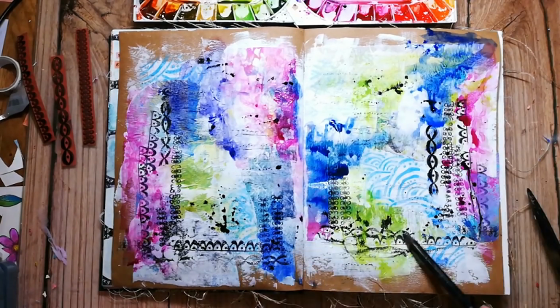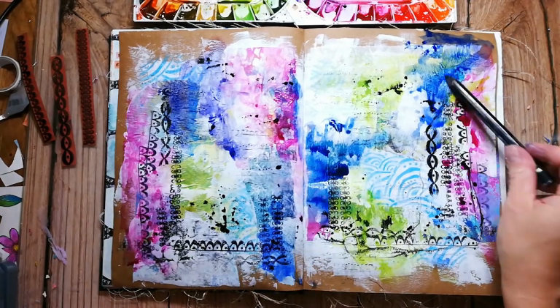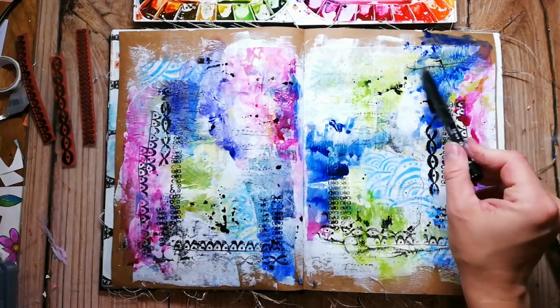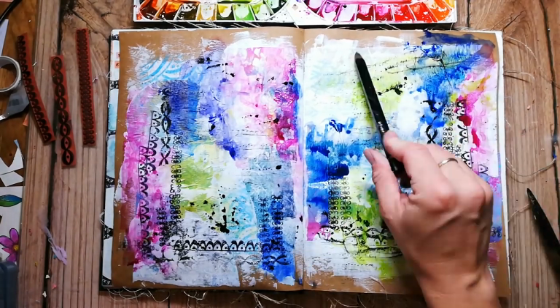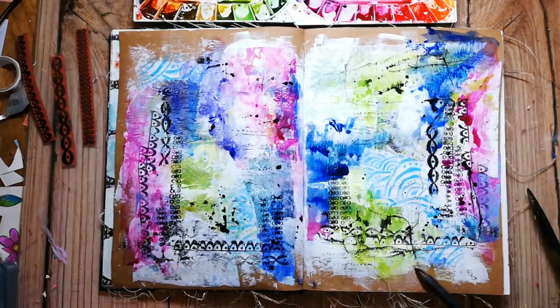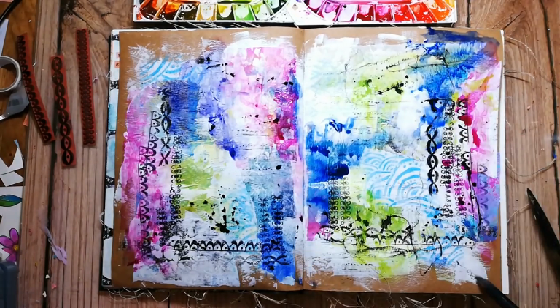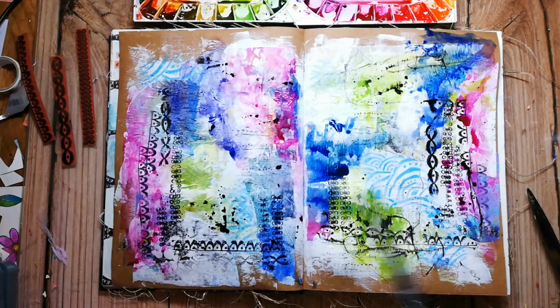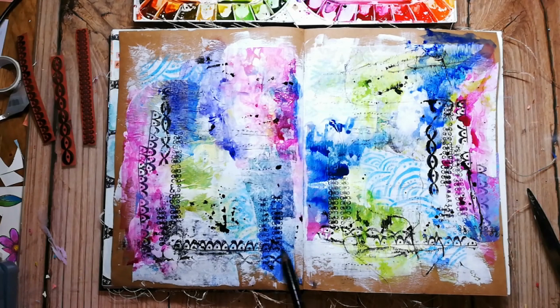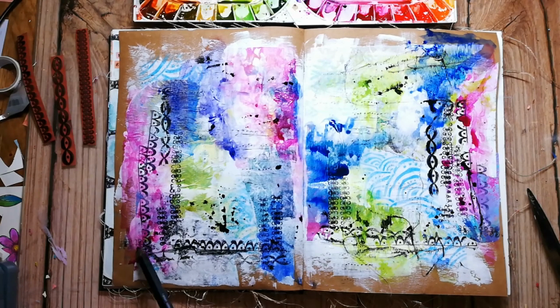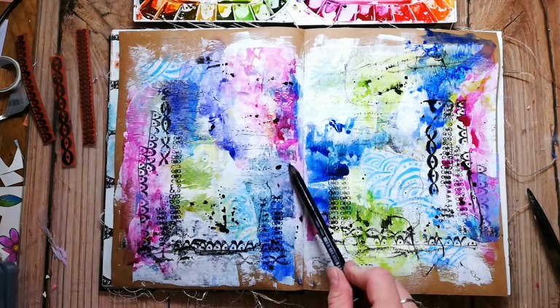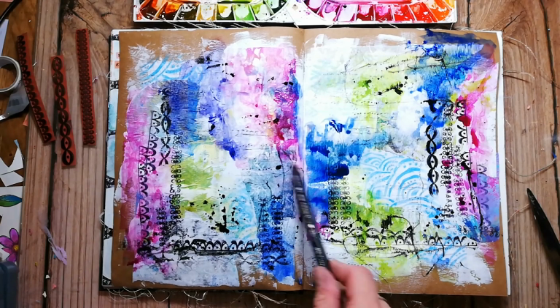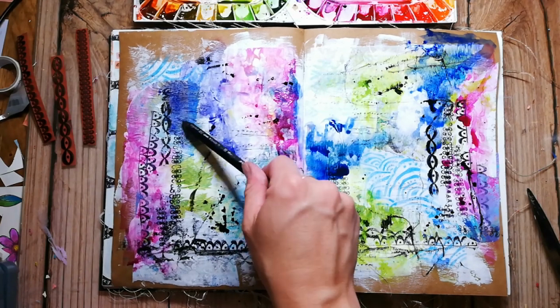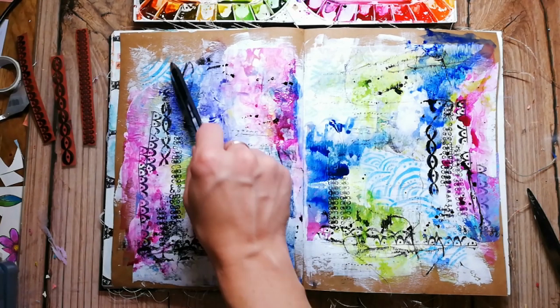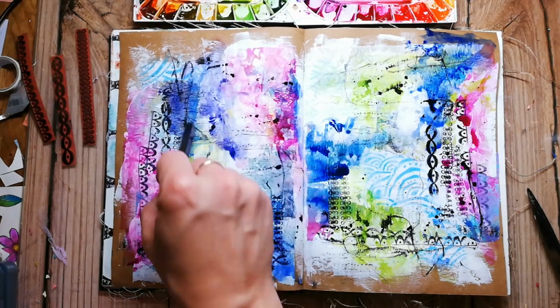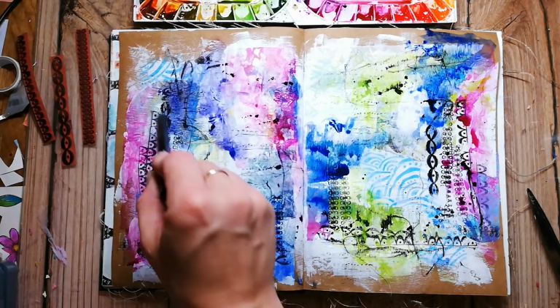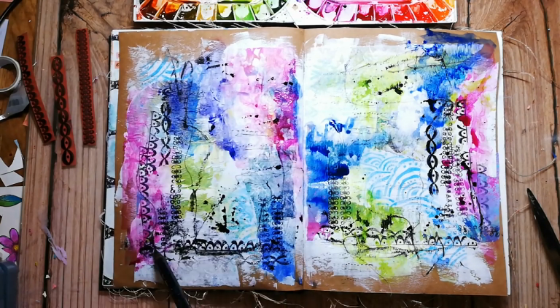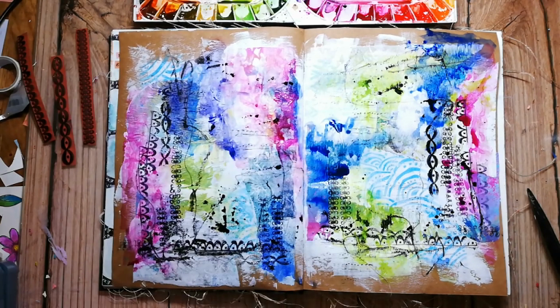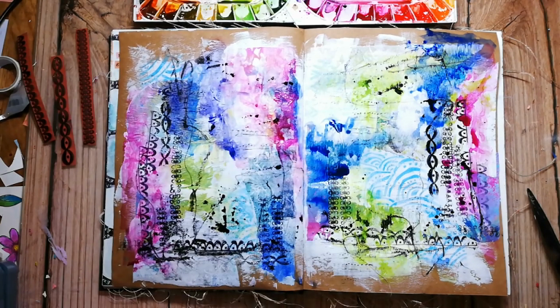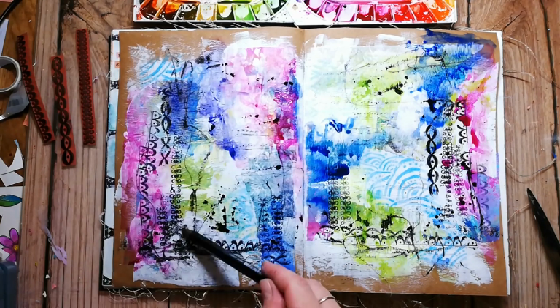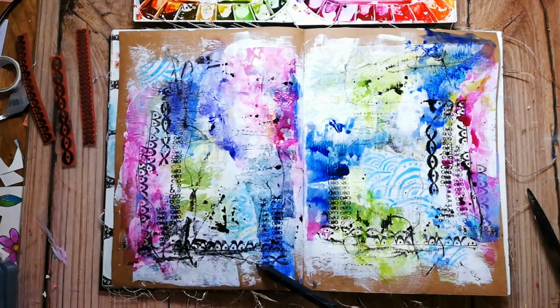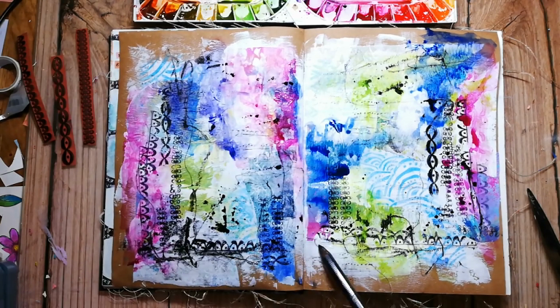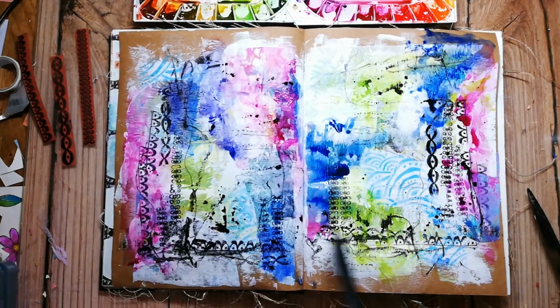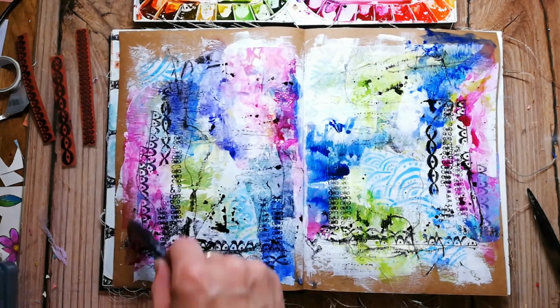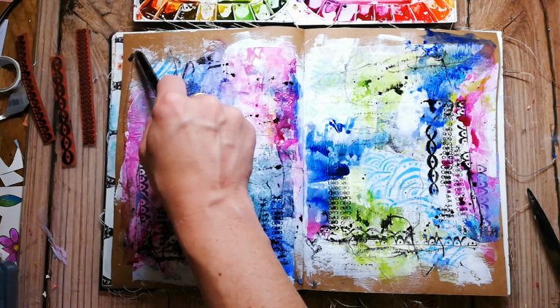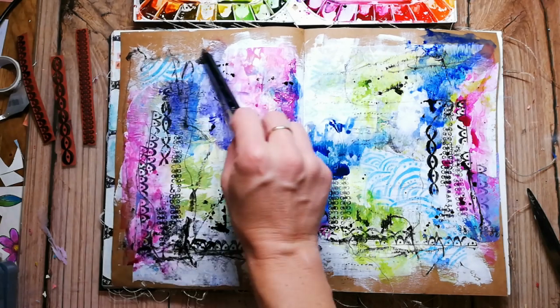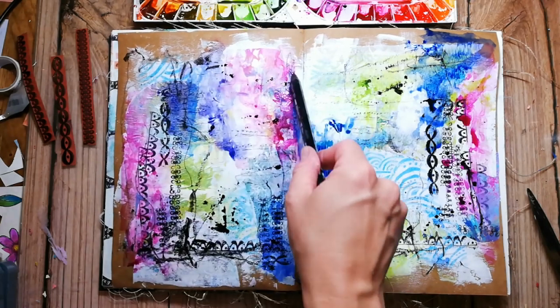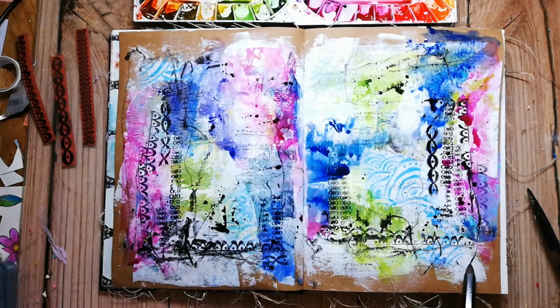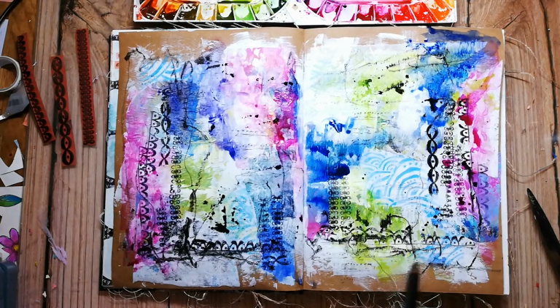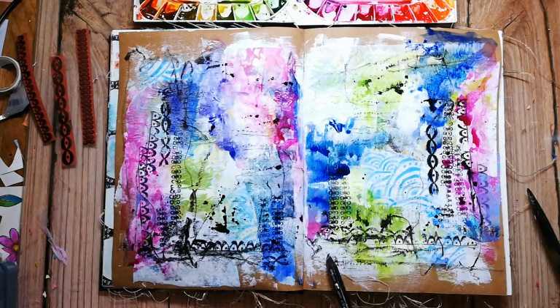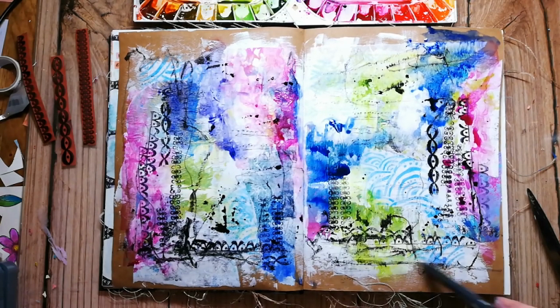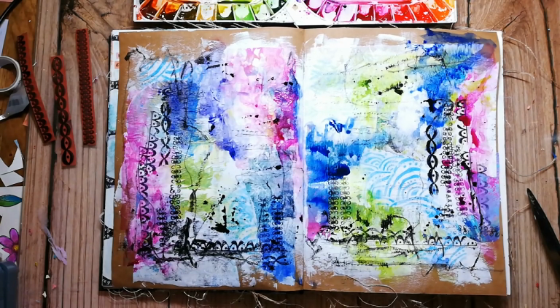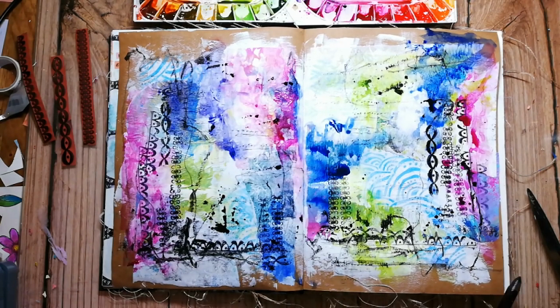For some scribble marks, I am using the black watercolor pencil from Faber-Castell. I dip the nib into water to create a deep black line.